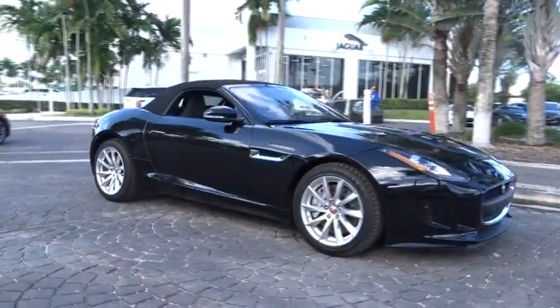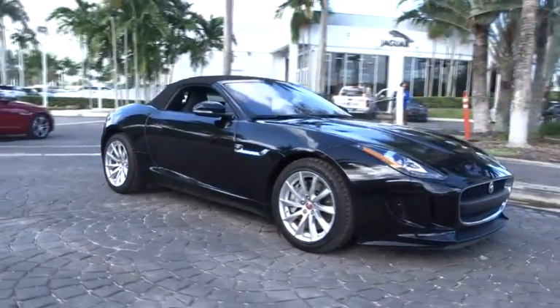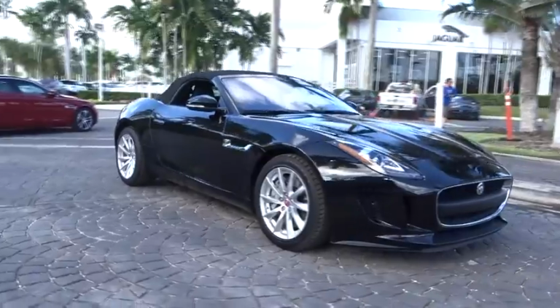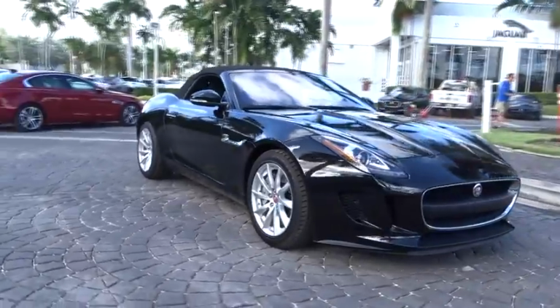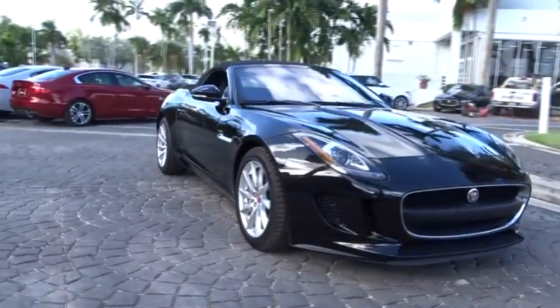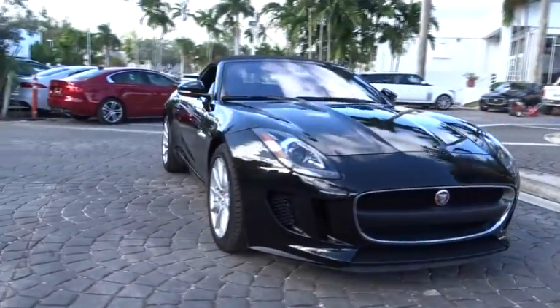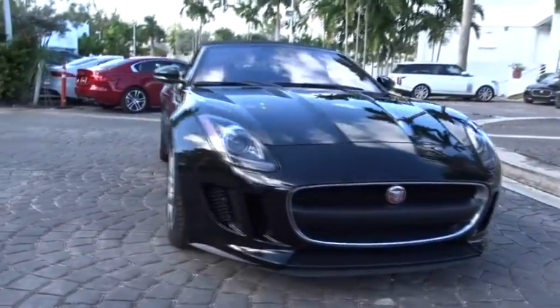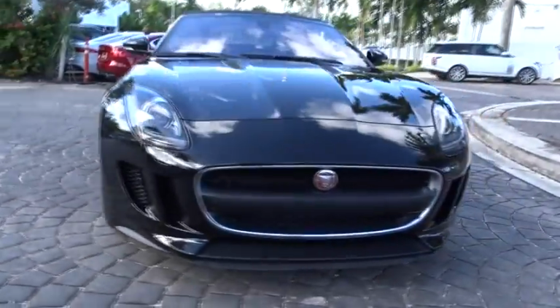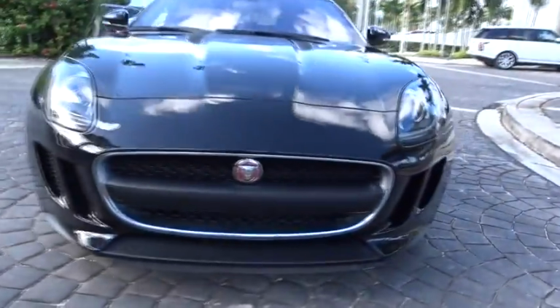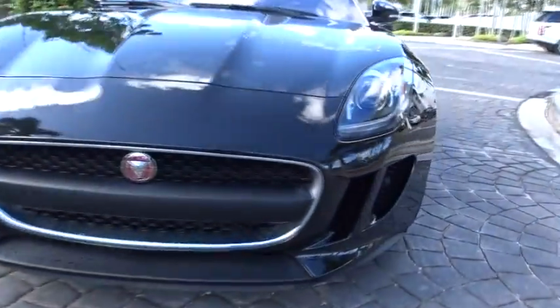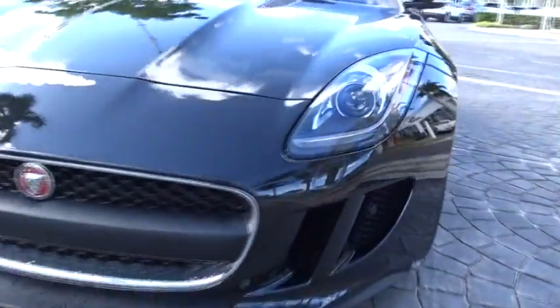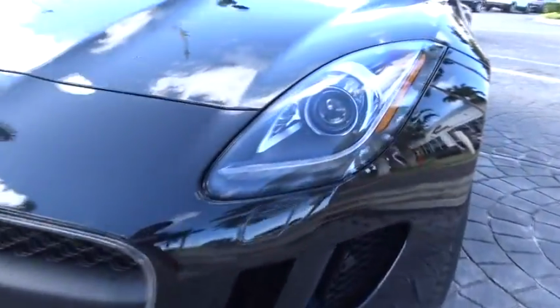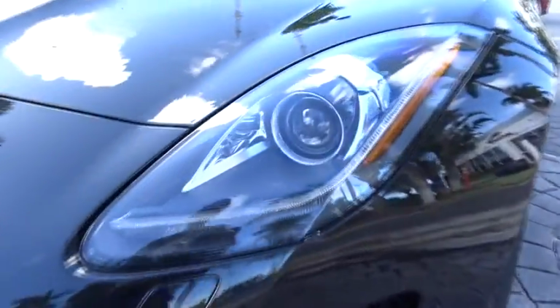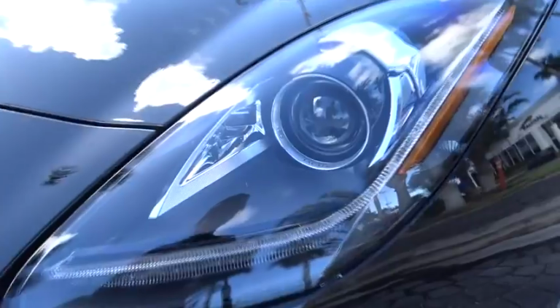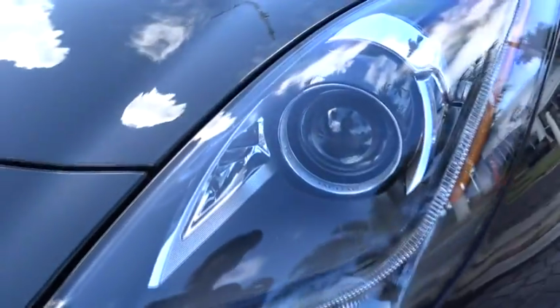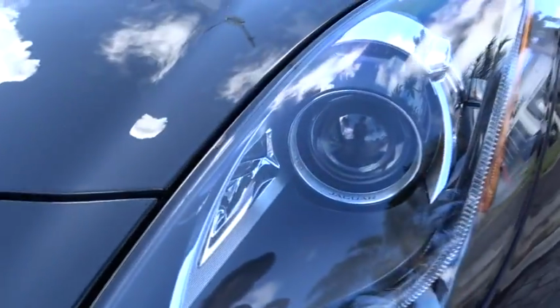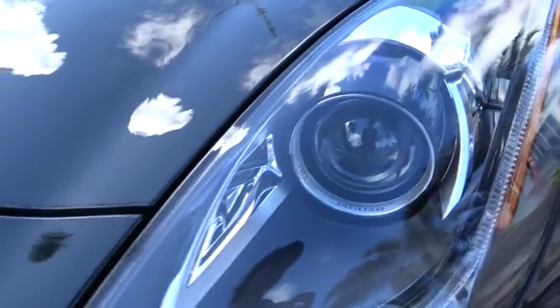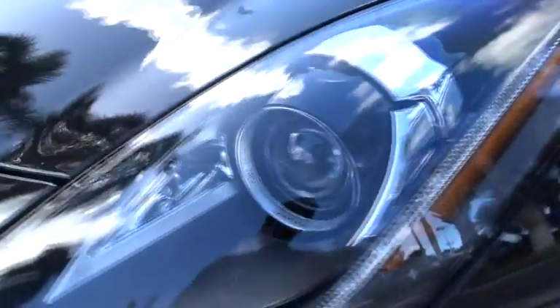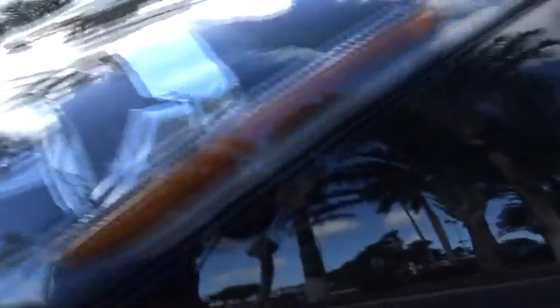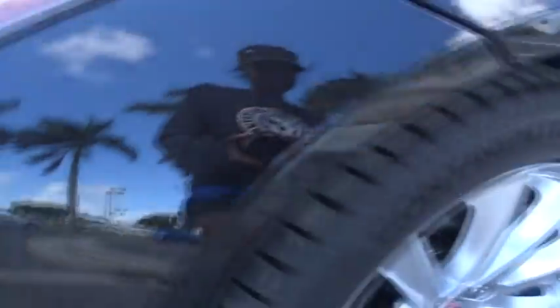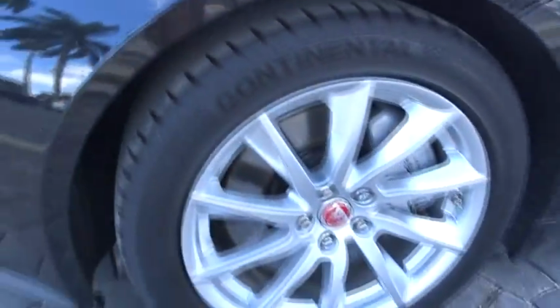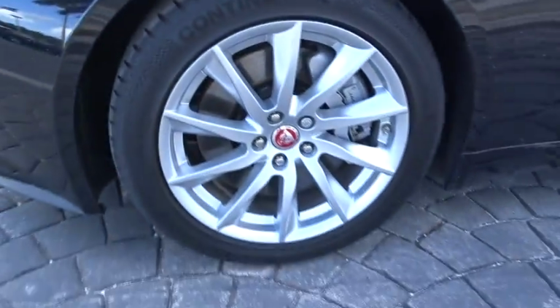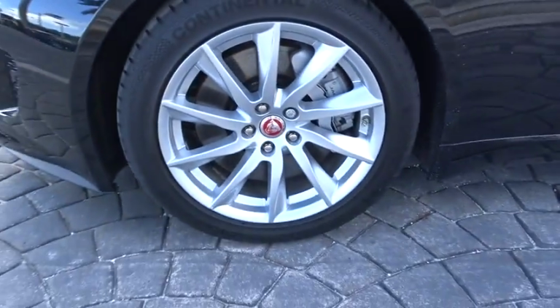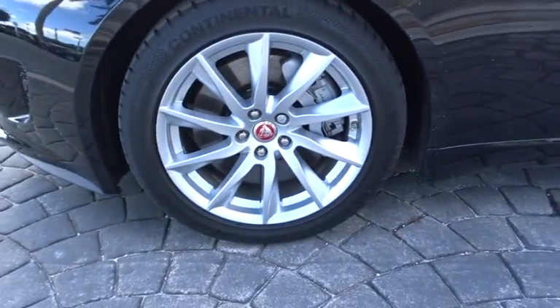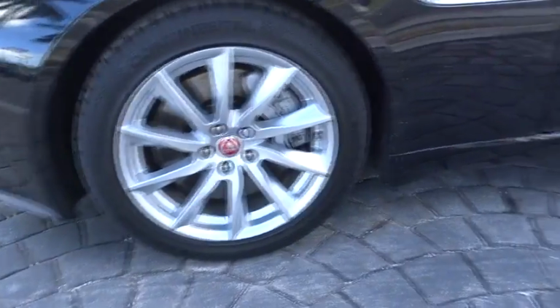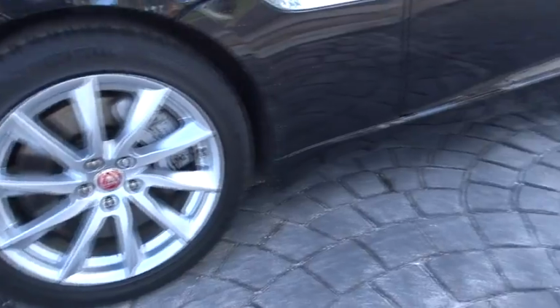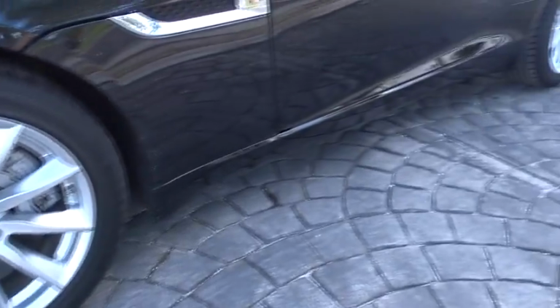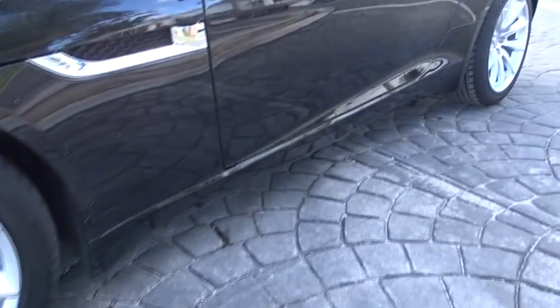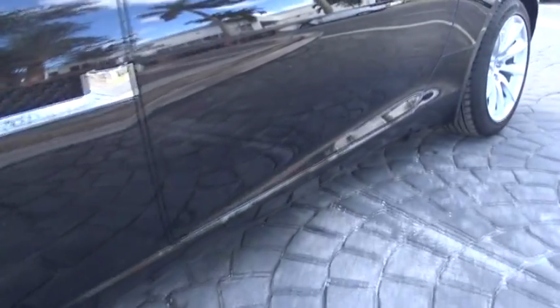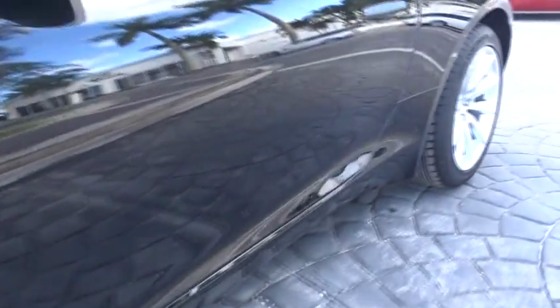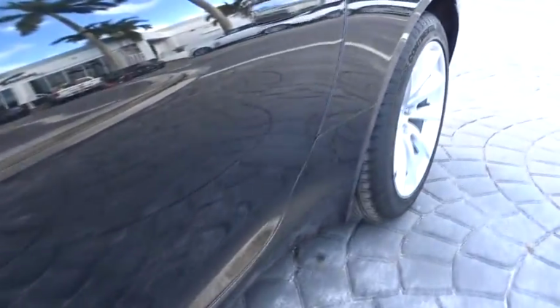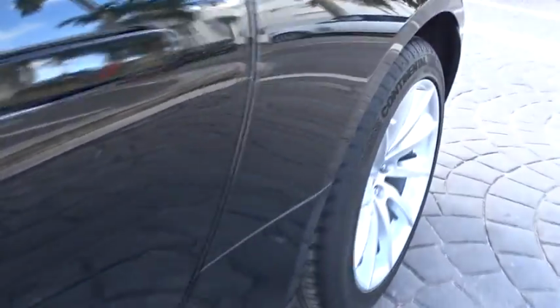Here are some of this vehicle's great options: navigation system, power passenger seat, heated seats, traction control, dual airbags, power steering, home link garage door opener, four-wheel disc brakes, electronic stability control.